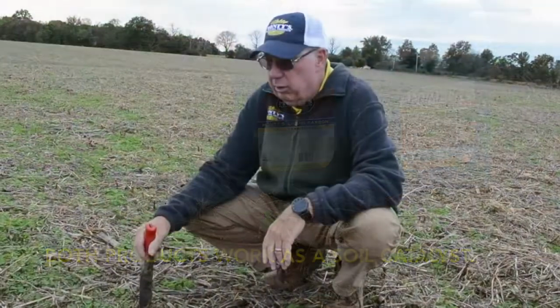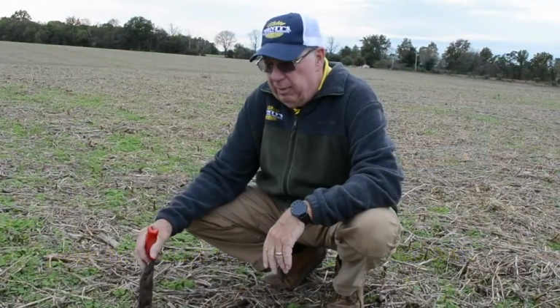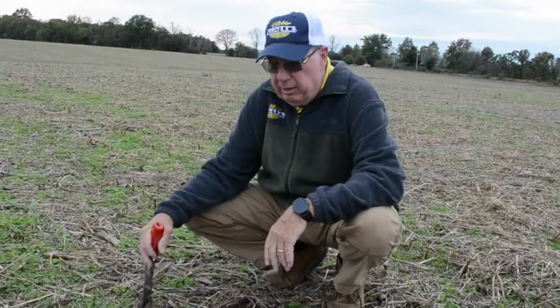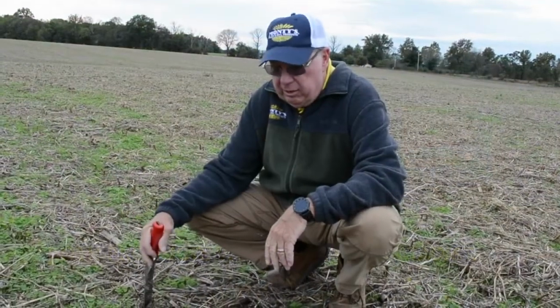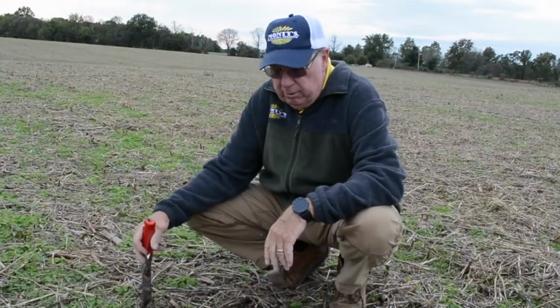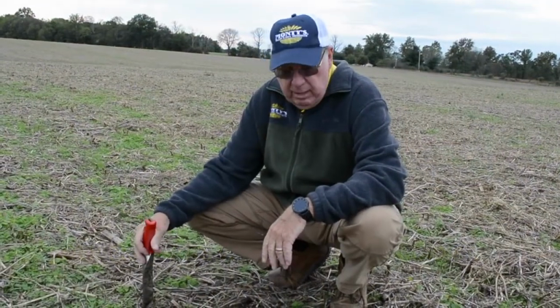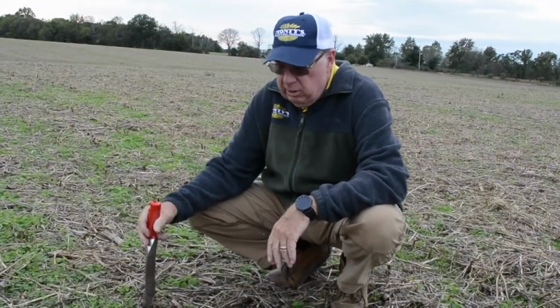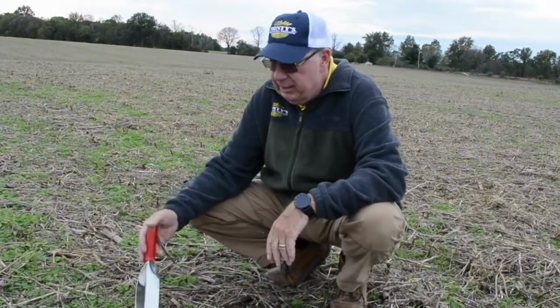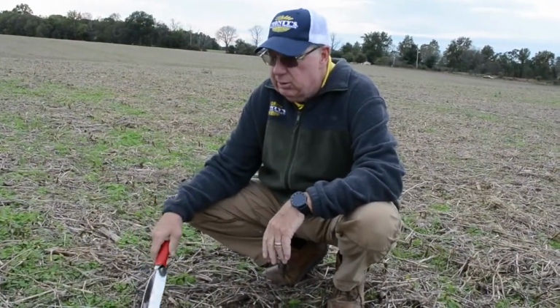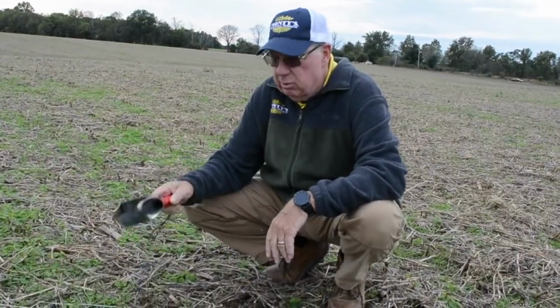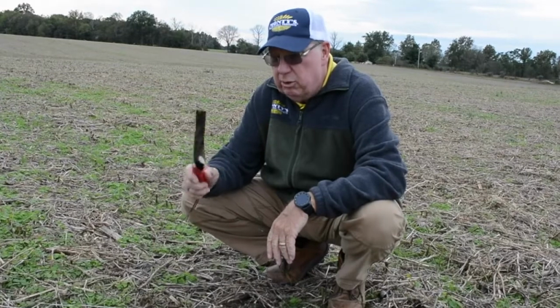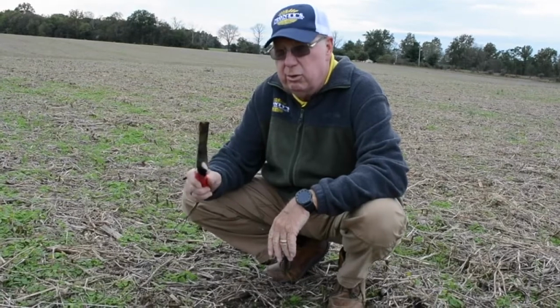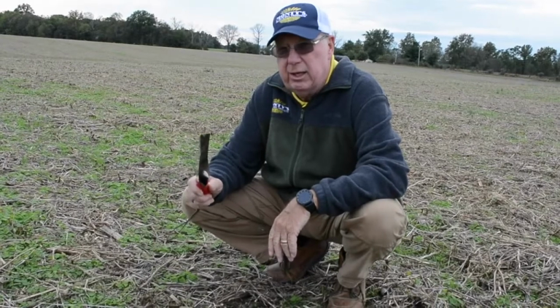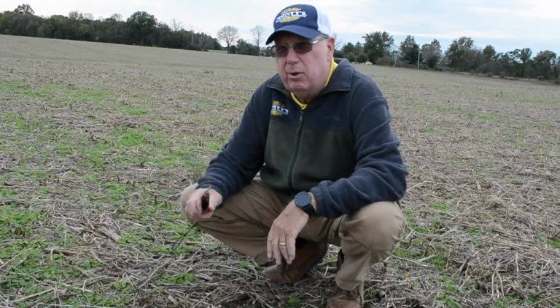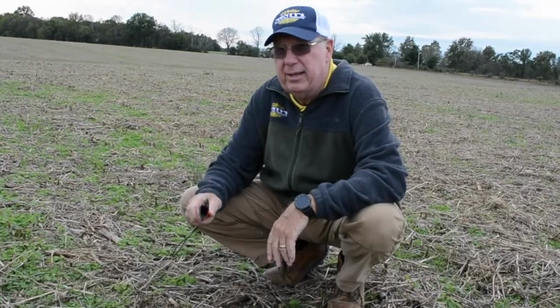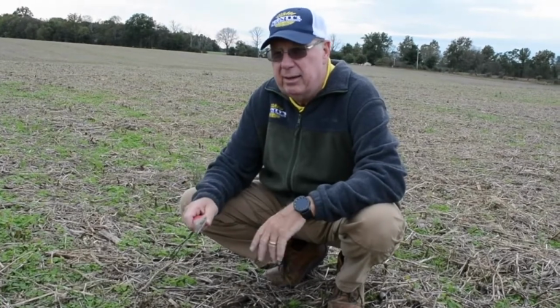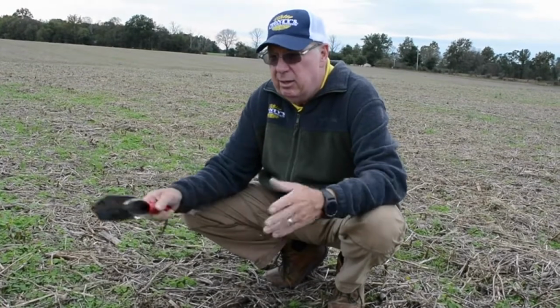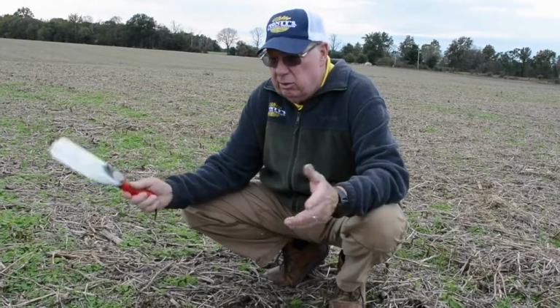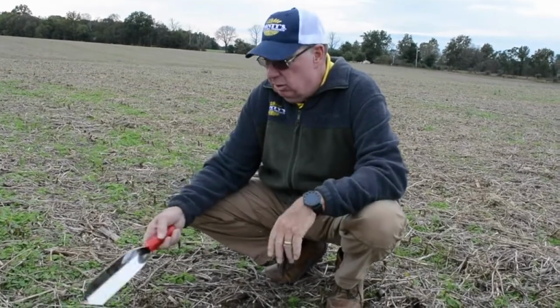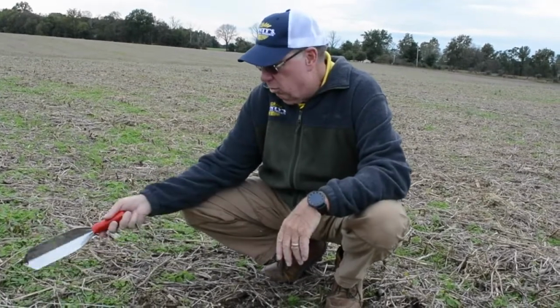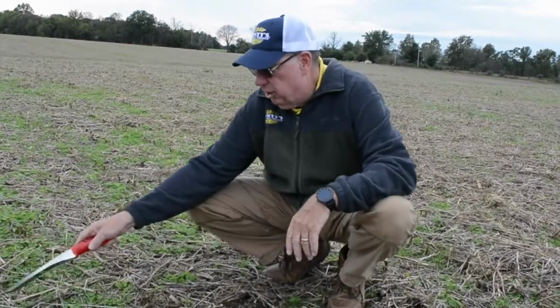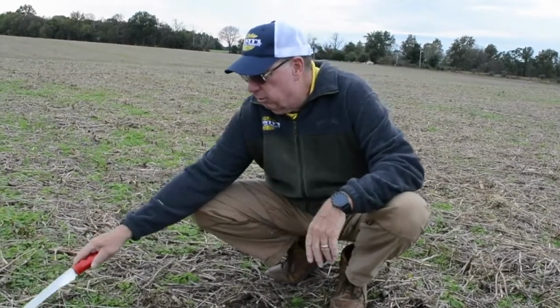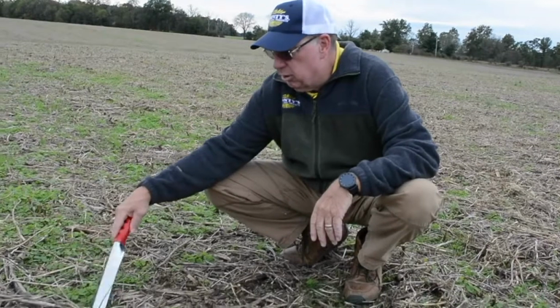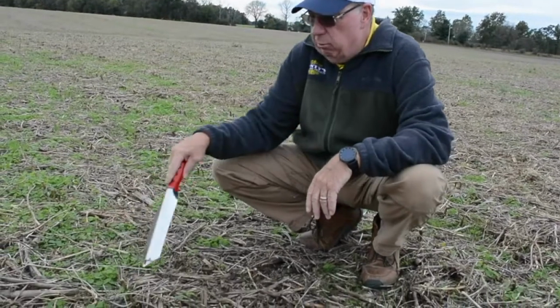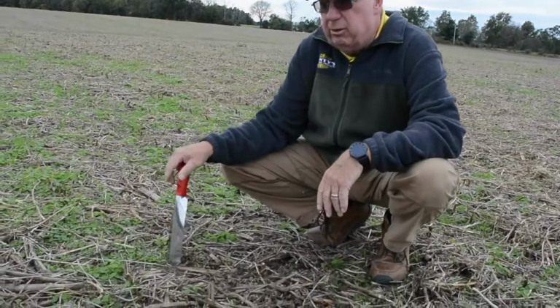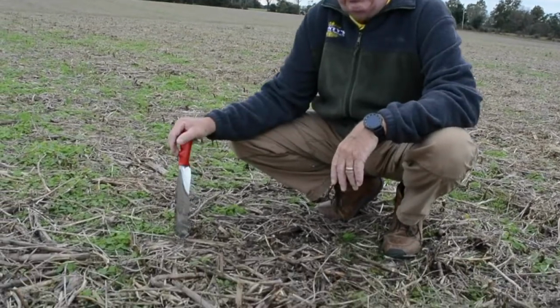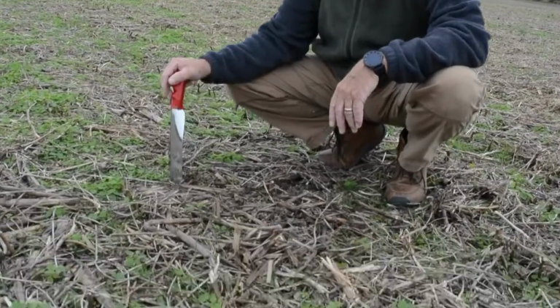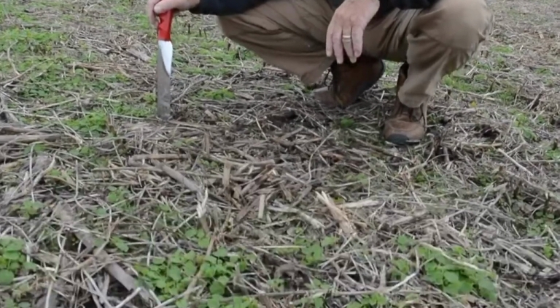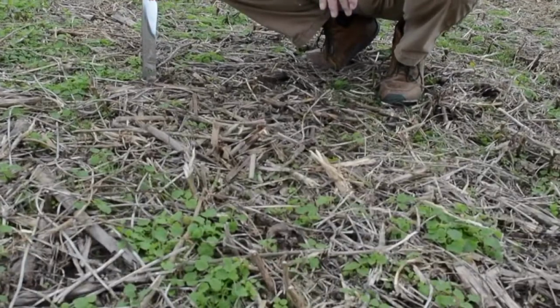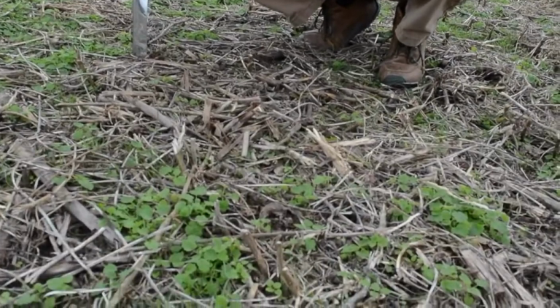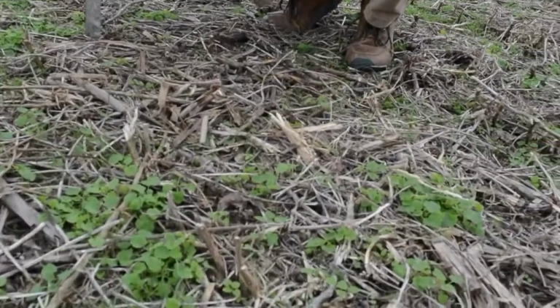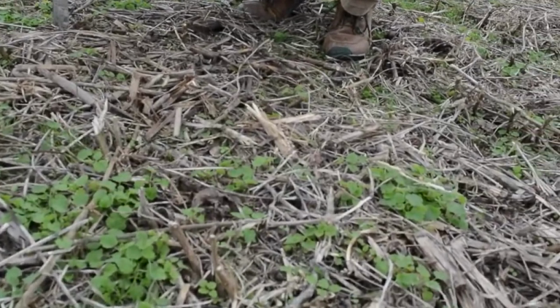It's even good to apply Humetil or Liquid Carbon to soybean stubble following corn, because many times when you don't use a decomposer like that, this corn stubble will still be brittle, won't break down, and won't release nutrients to your crop for the next season.